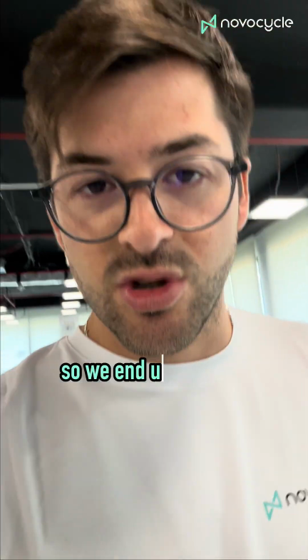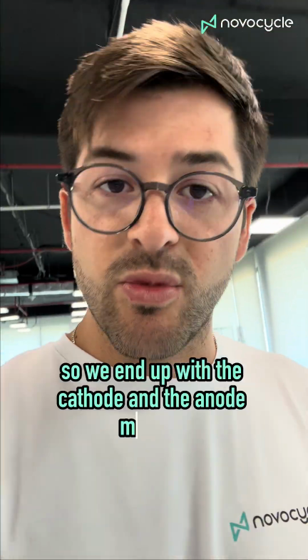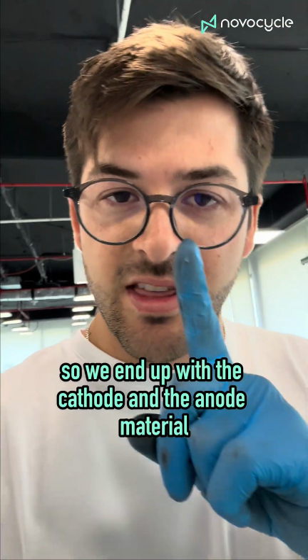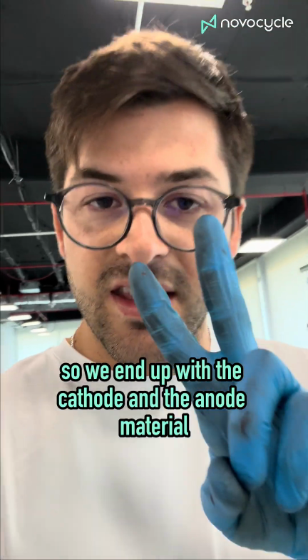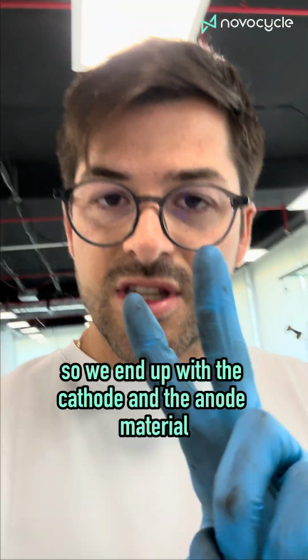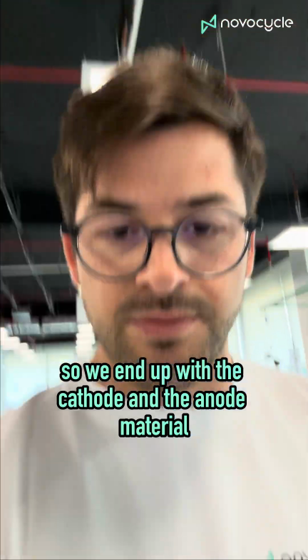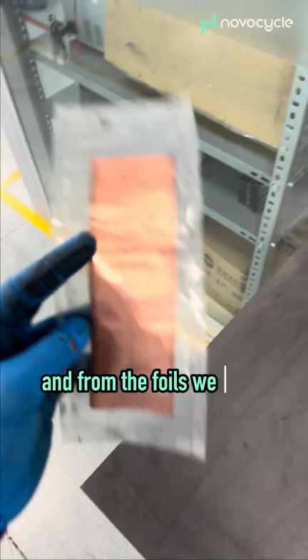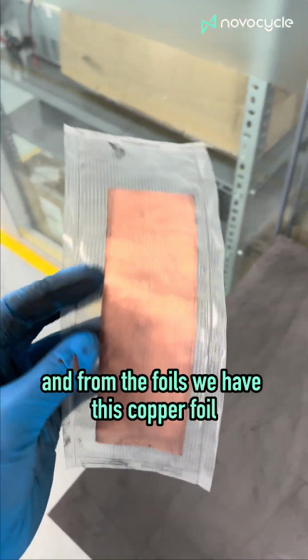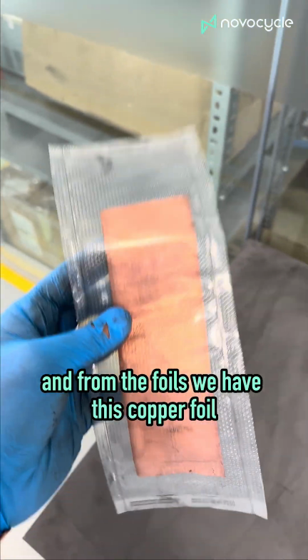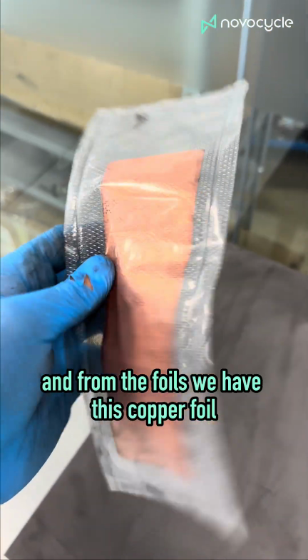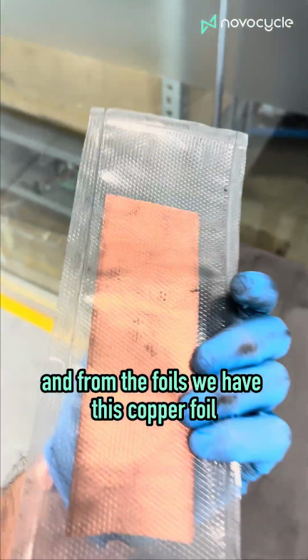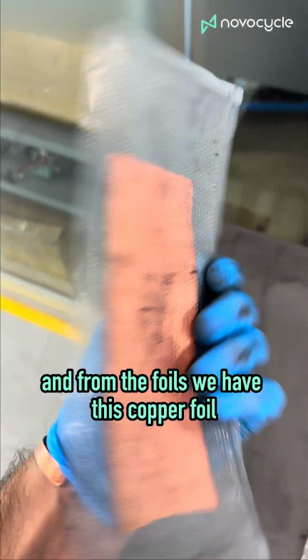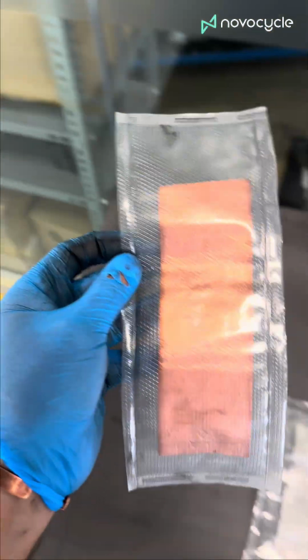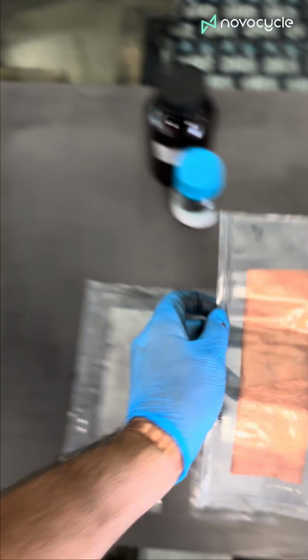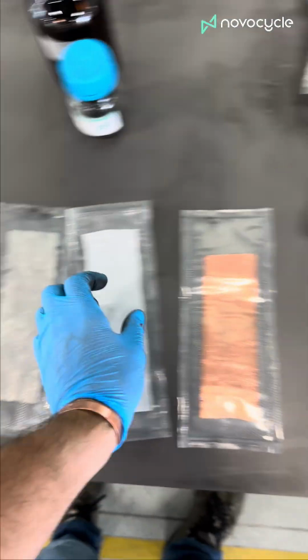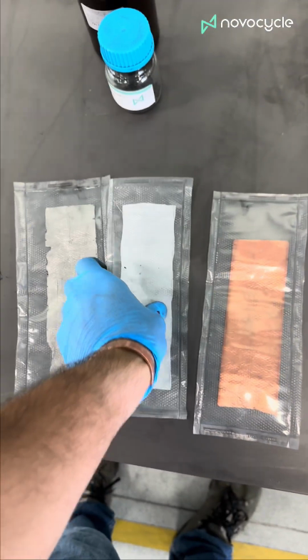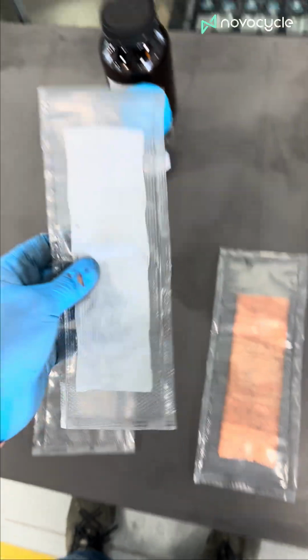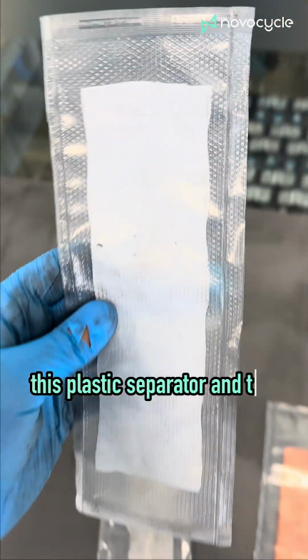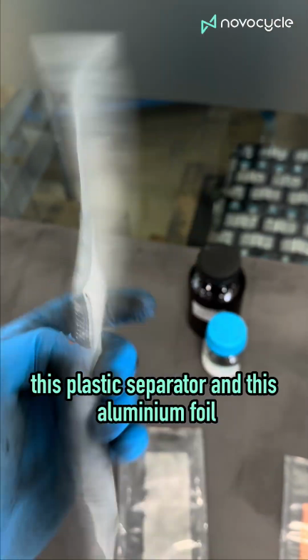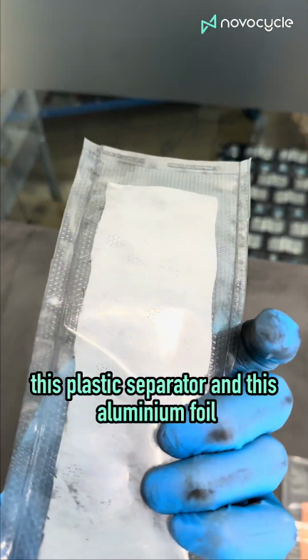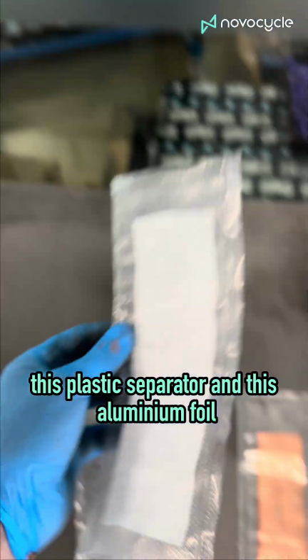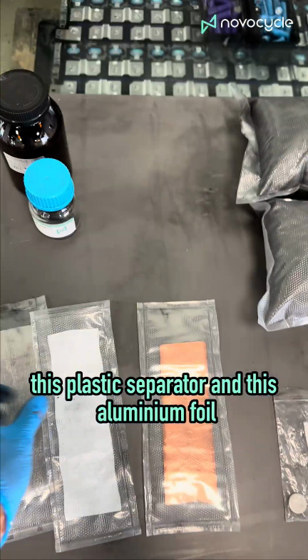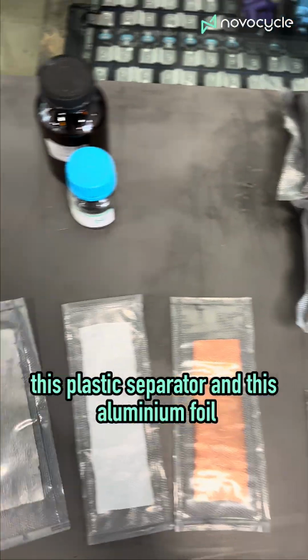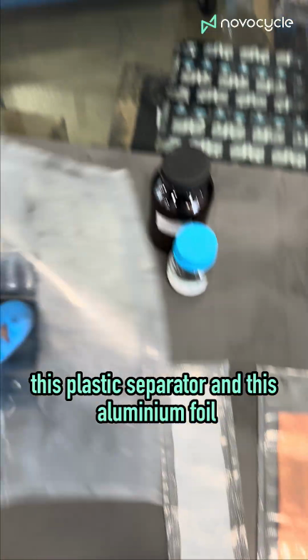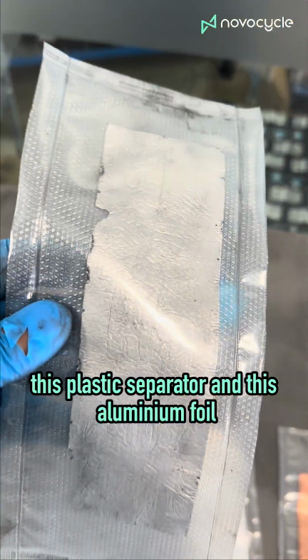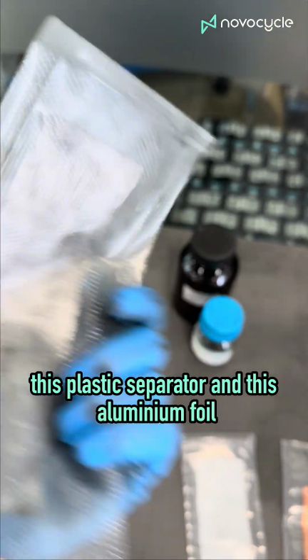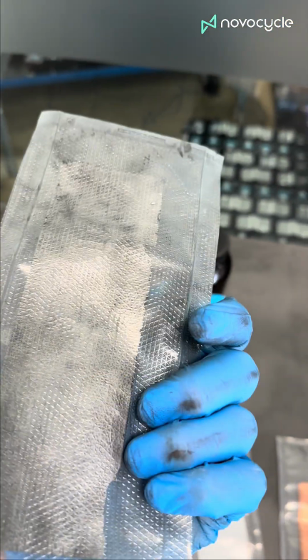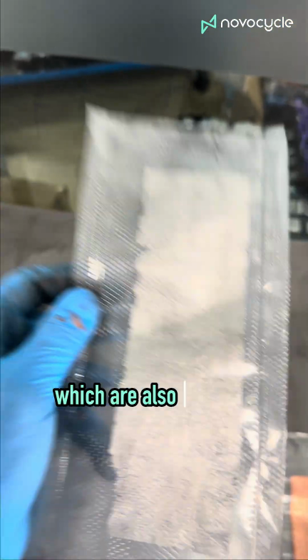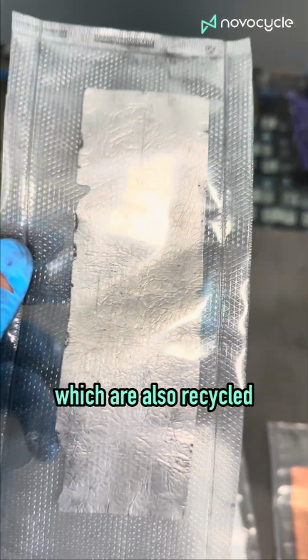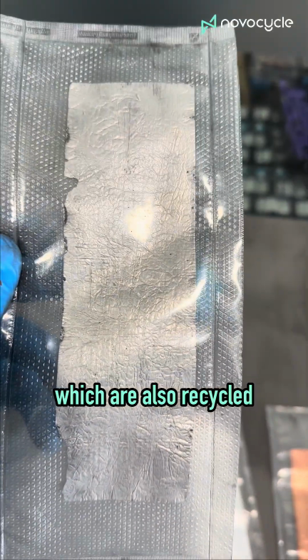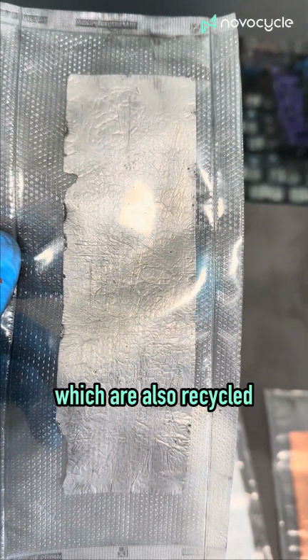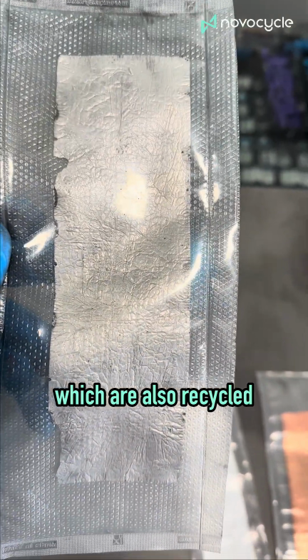So we end up with the cathode and the anode material. And from the foils, we have this copper foil, this plastic separator, and this aluminum foil, which are also recycled.